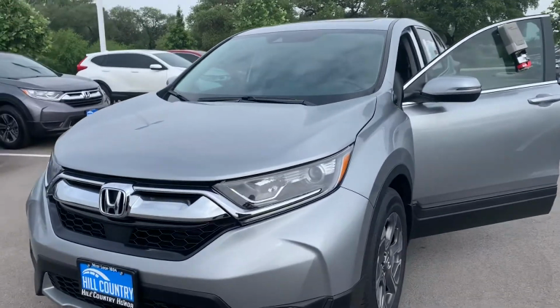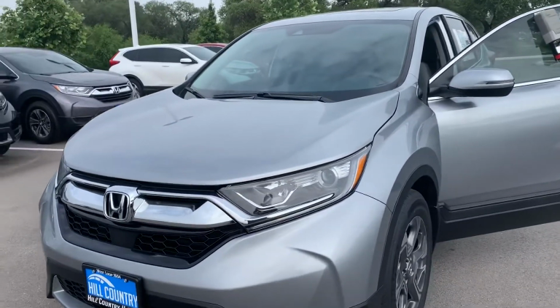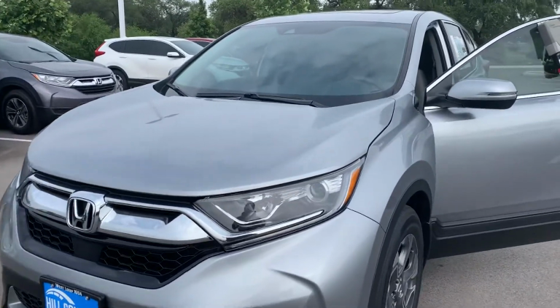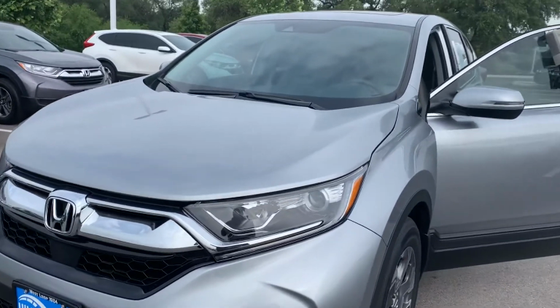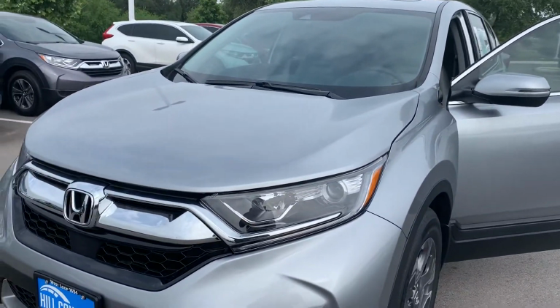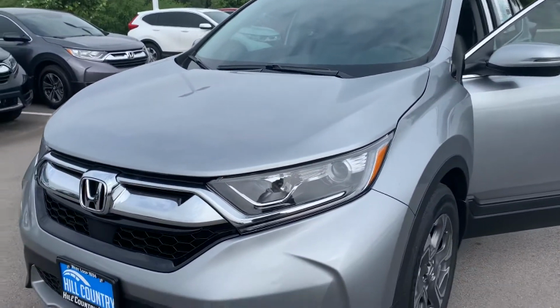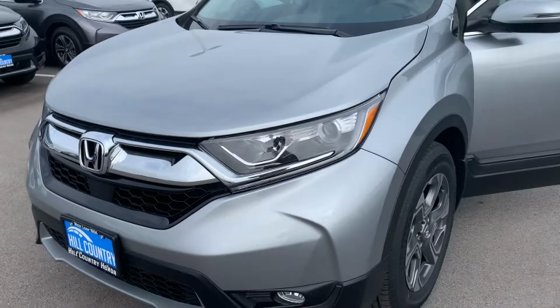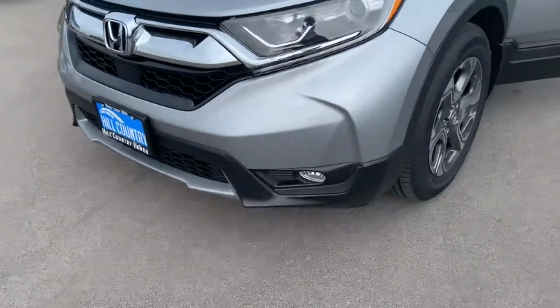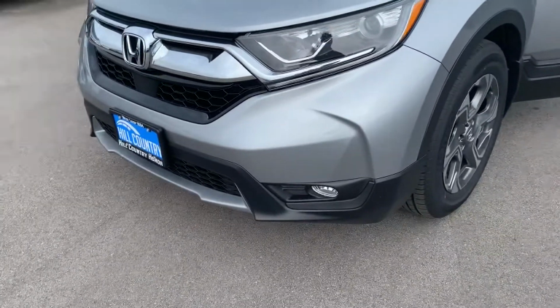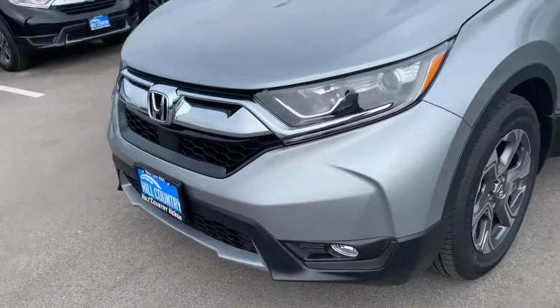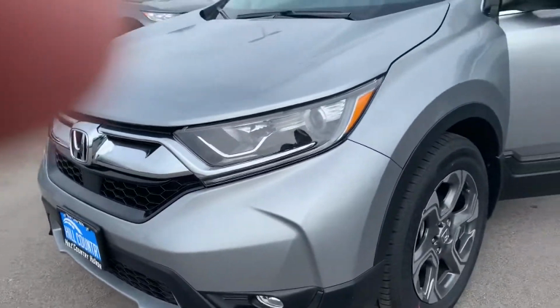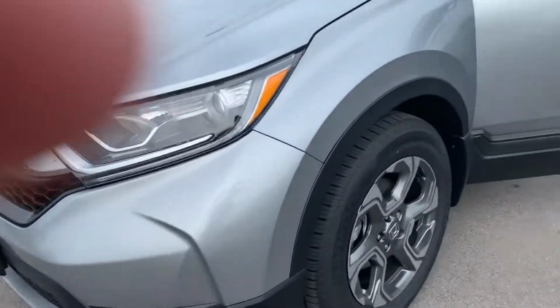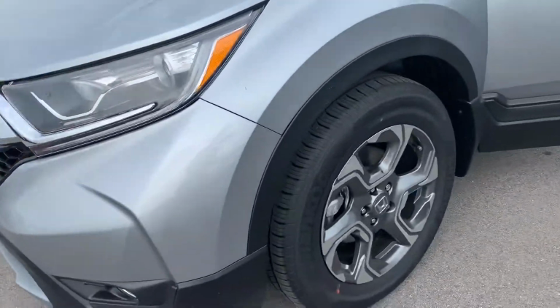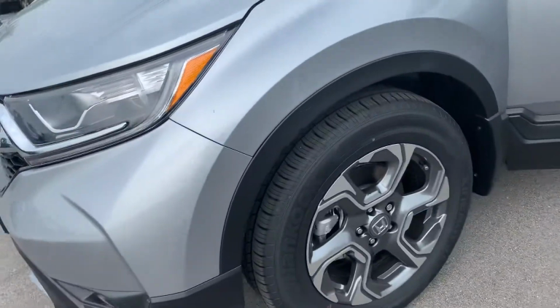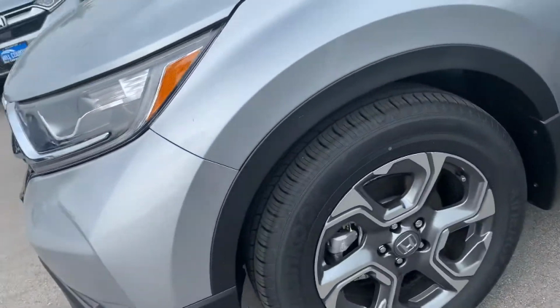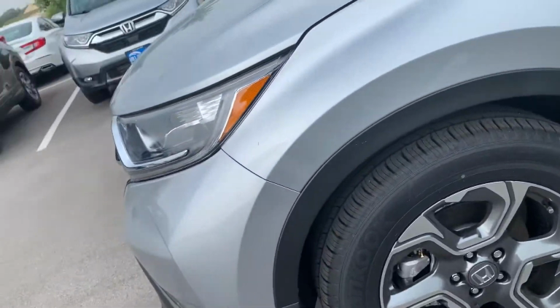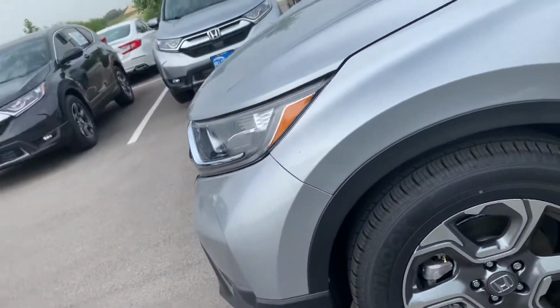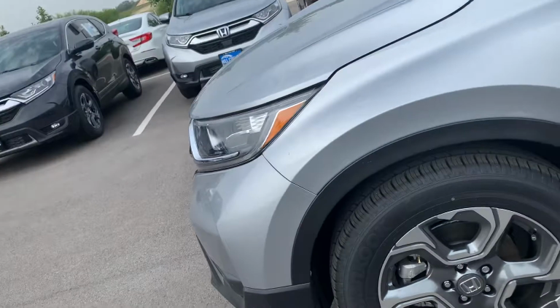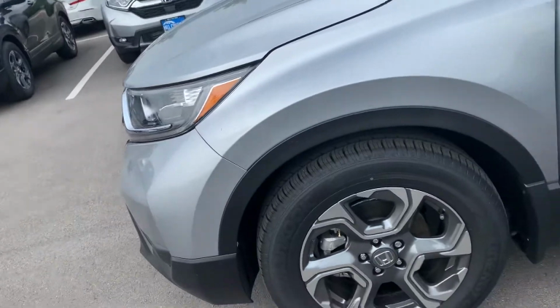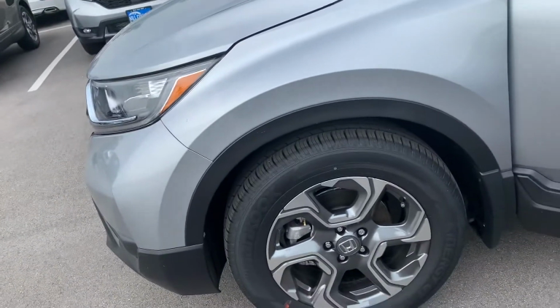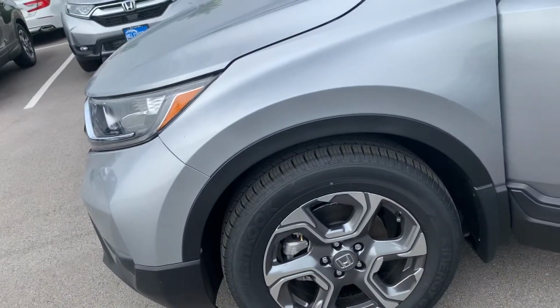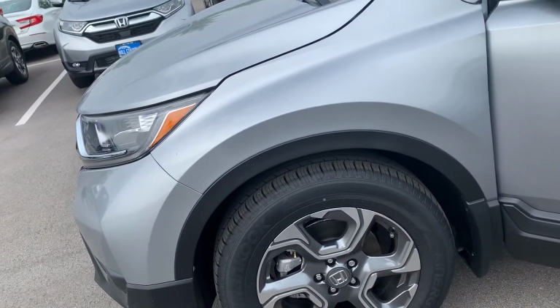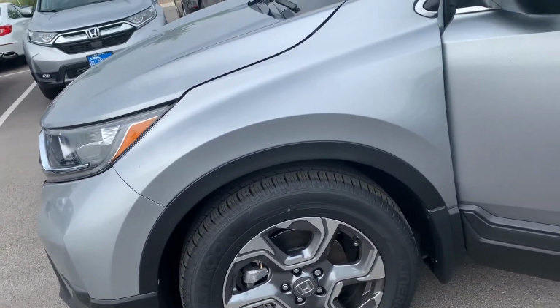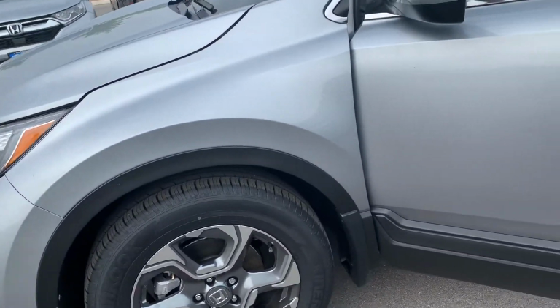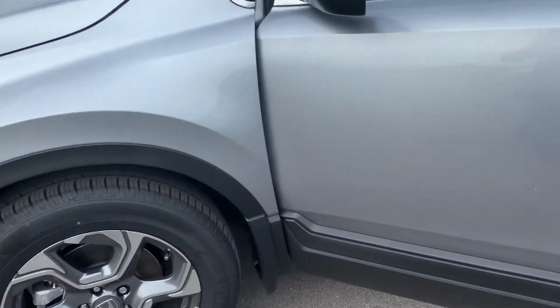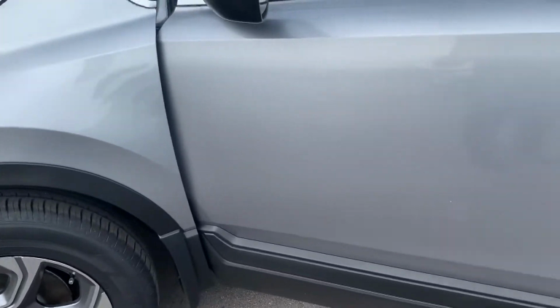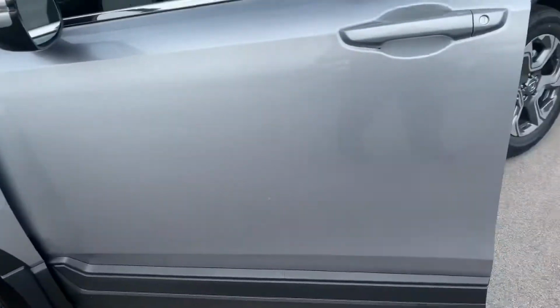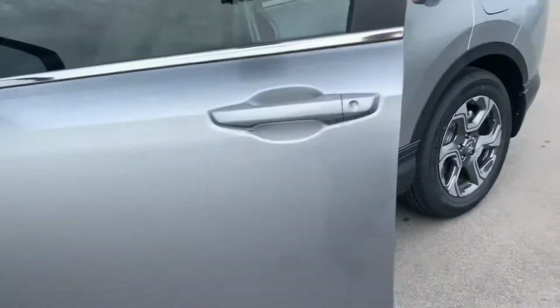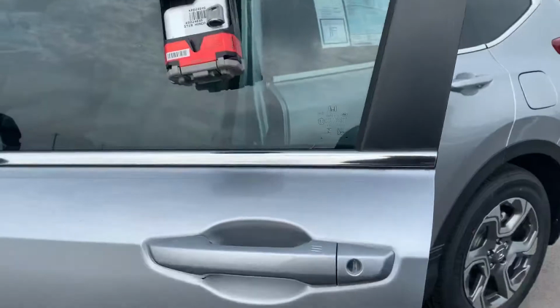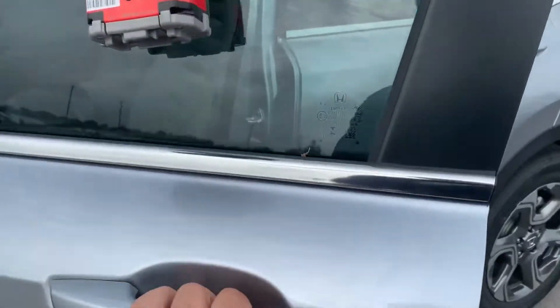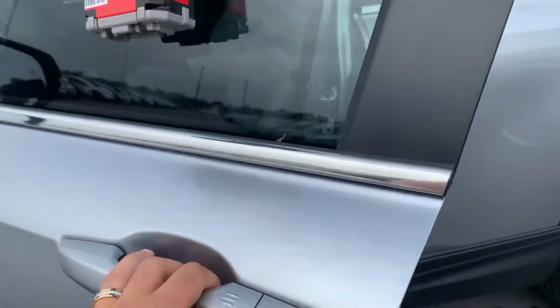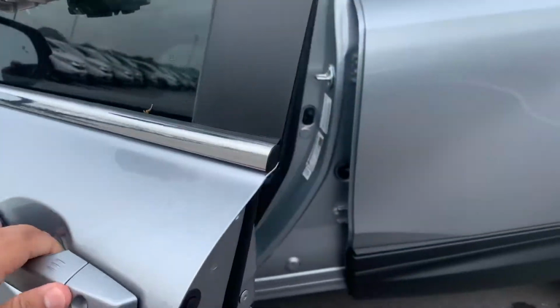Real quick — daytime running LED lamps, automatic headlights with fog lamps, and nice rims on the EX. We do put wheel locks on all of our vehicles, as well as window tint, nitrogen in the tires, and a trunk tray. You also have keyless entry on the EX trim level.